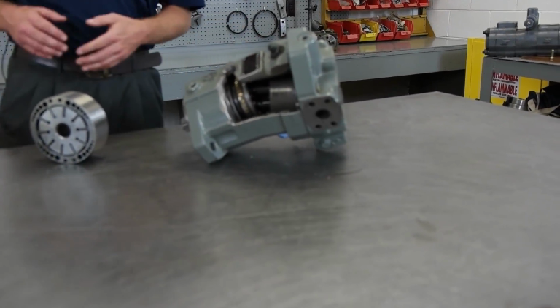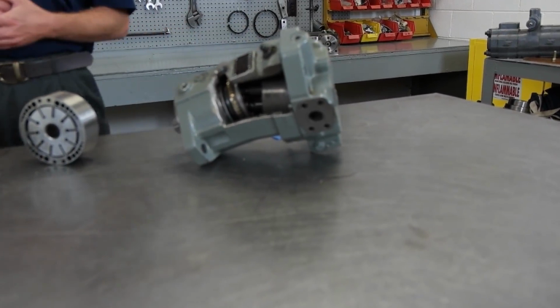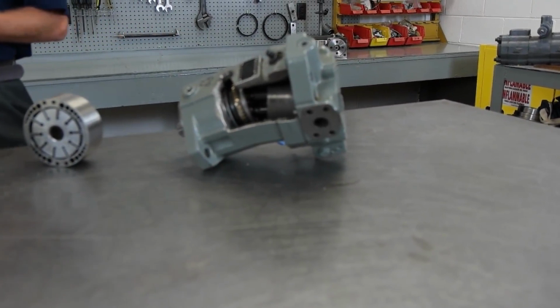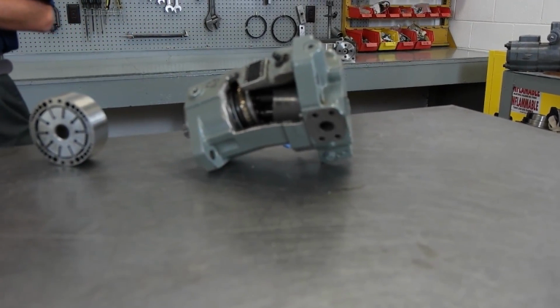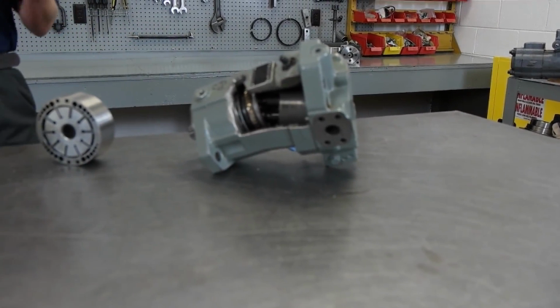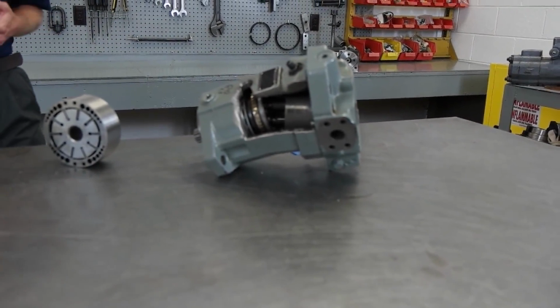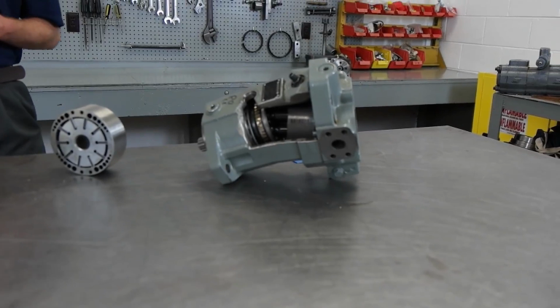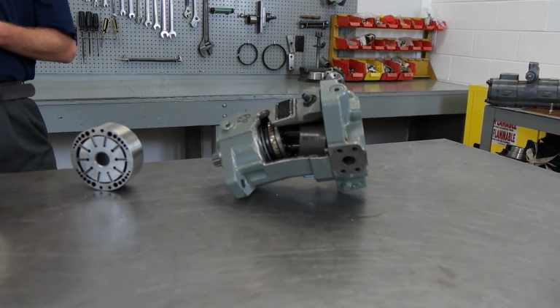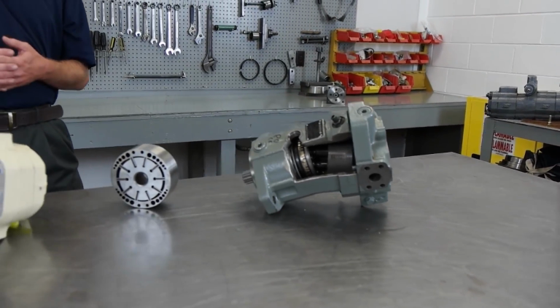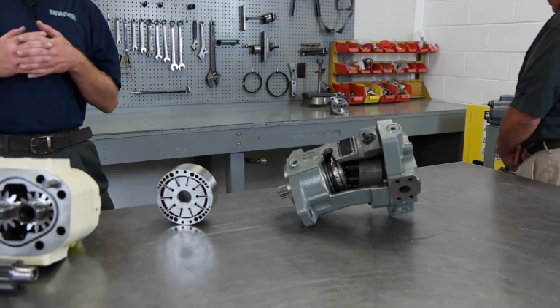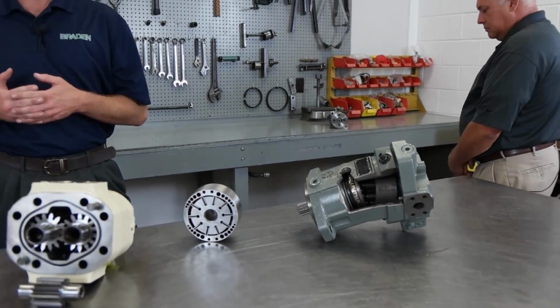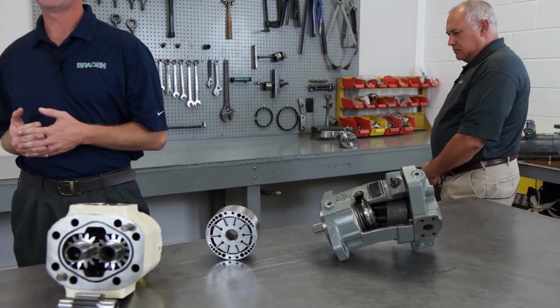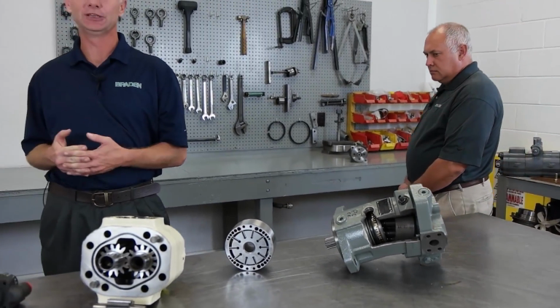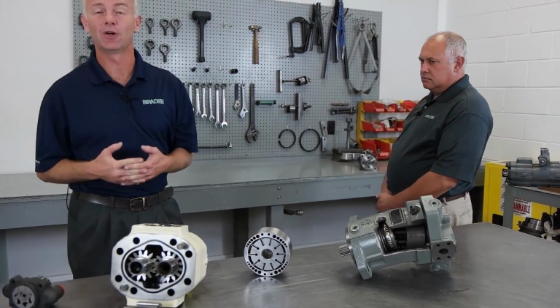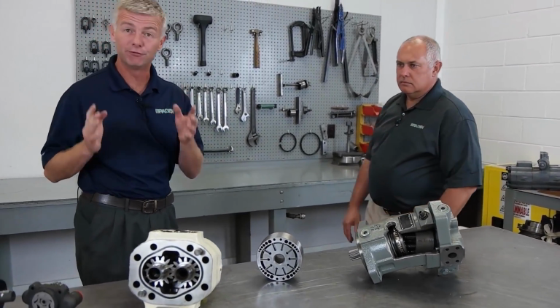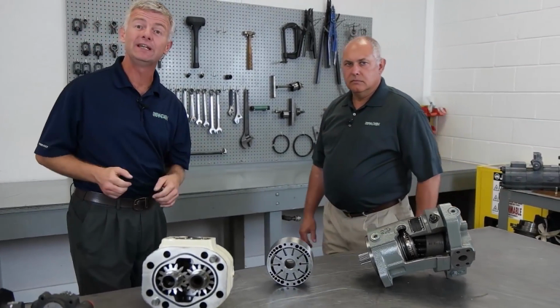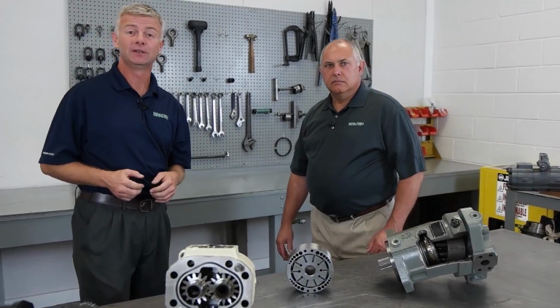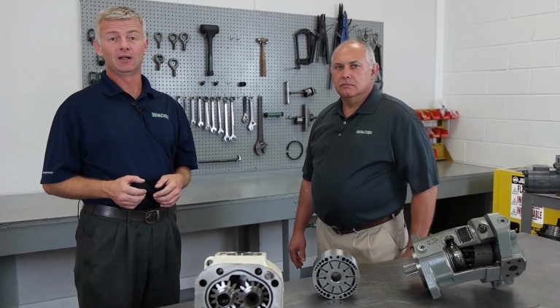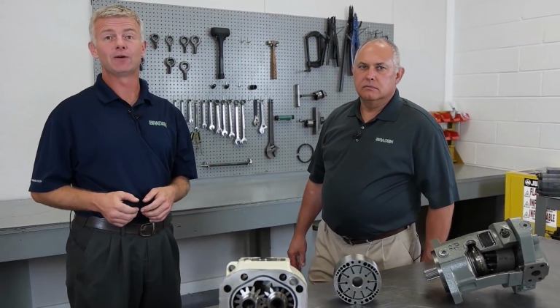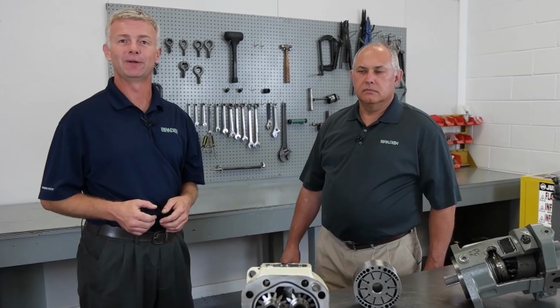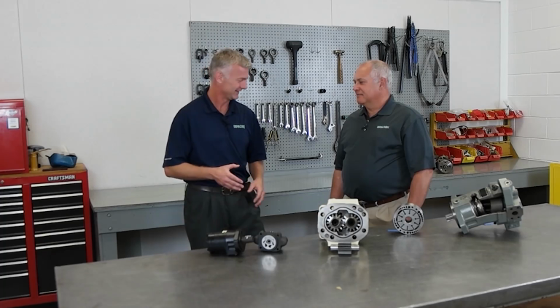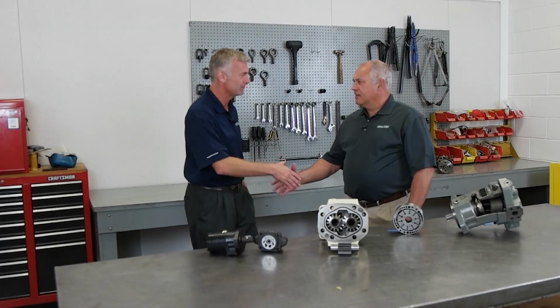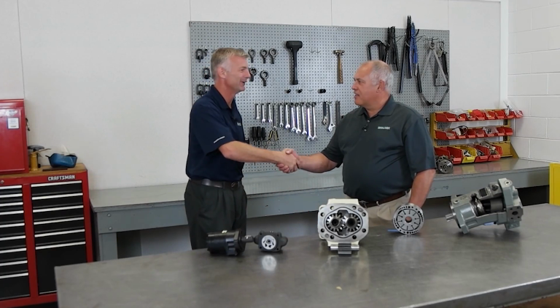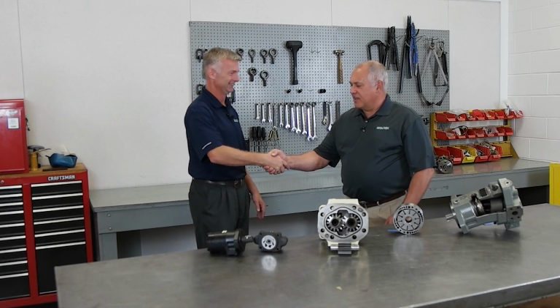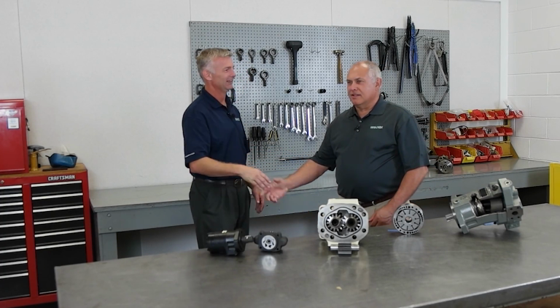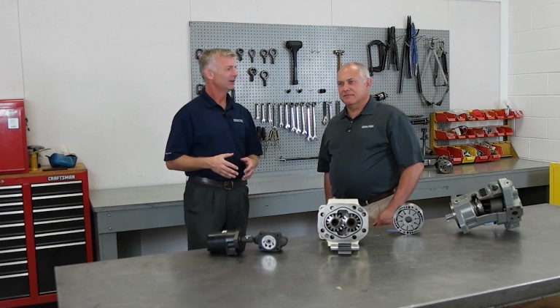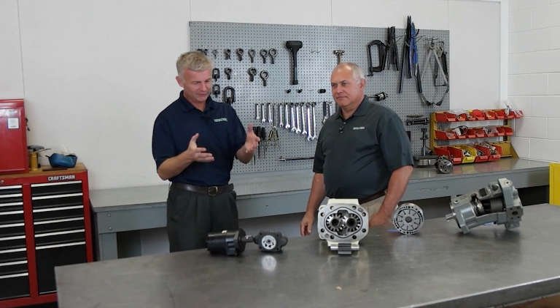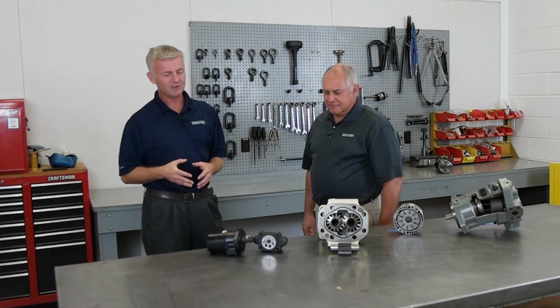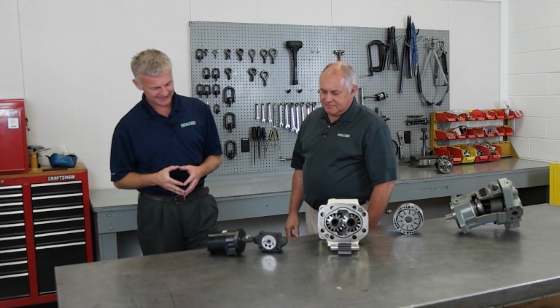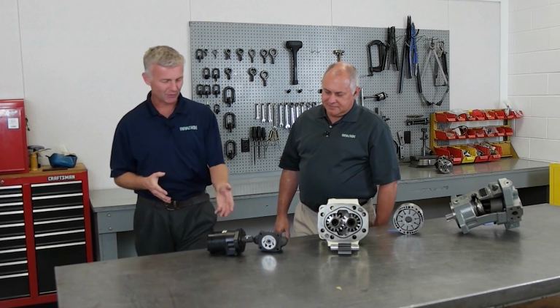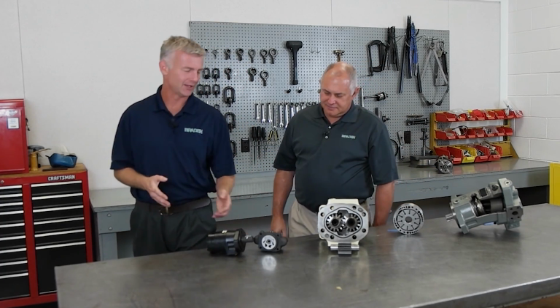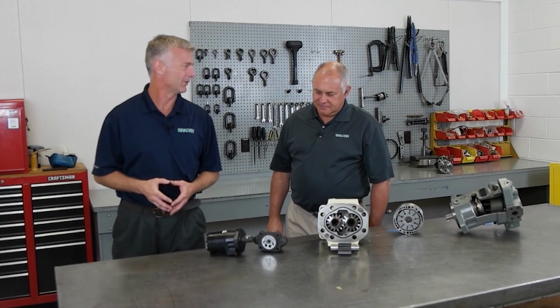To learn more I have Mr. Bill Warner with me. Bill is a winch fluid power specialist with almost 40 years of hydraulic experience. First of all, tell us more about these hydraulic motors.